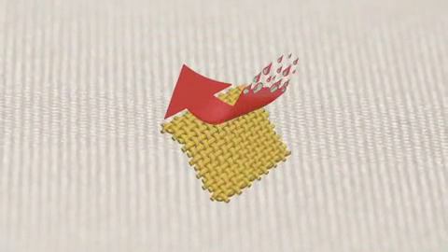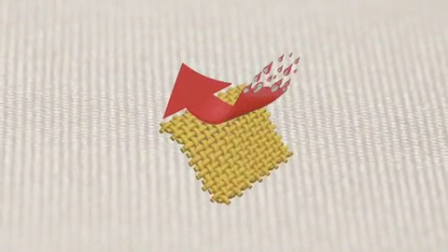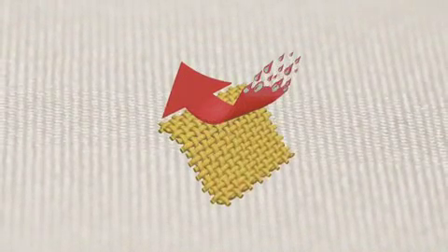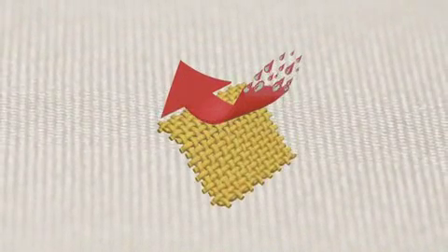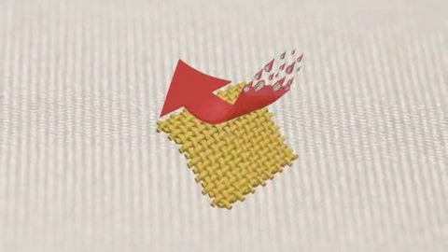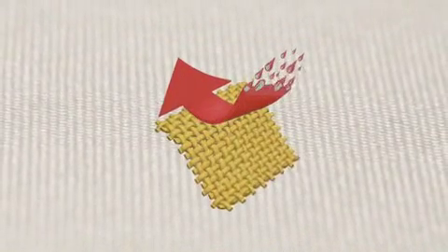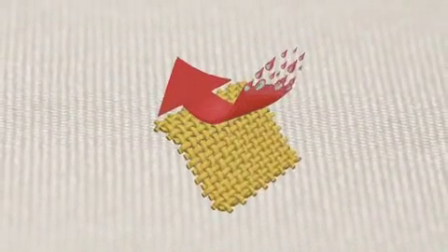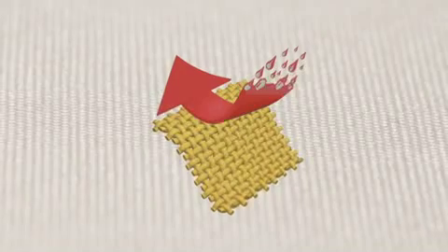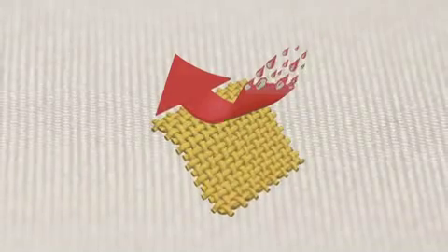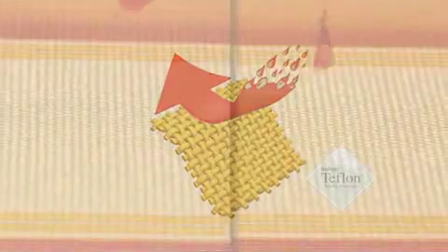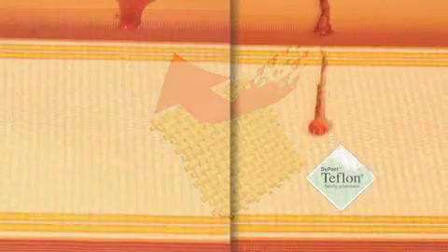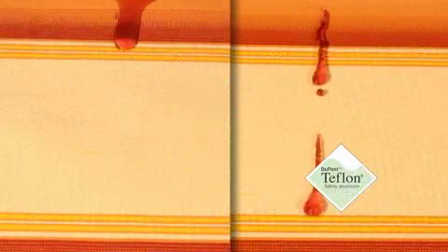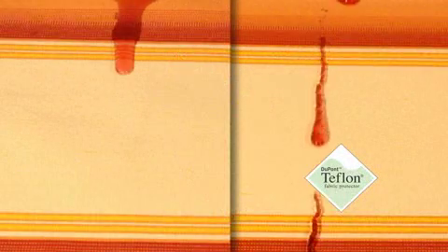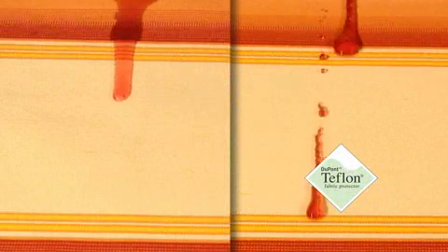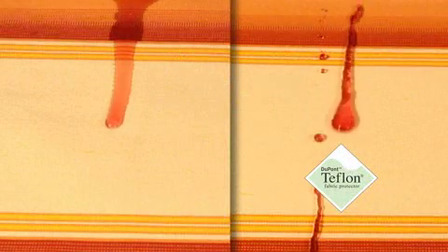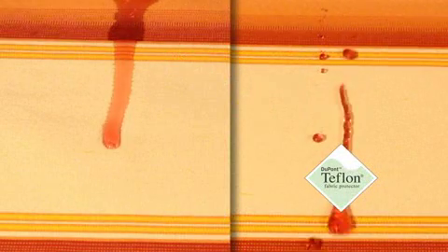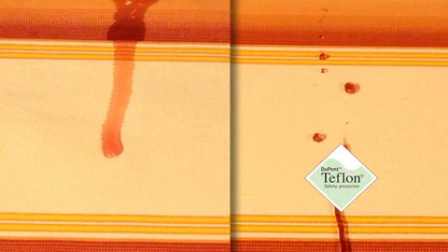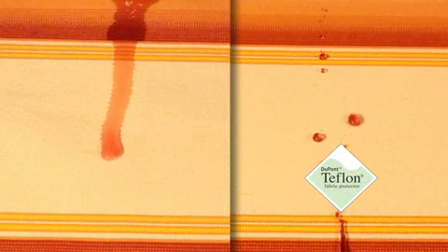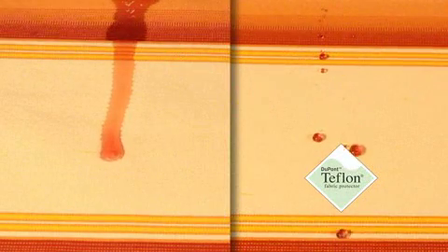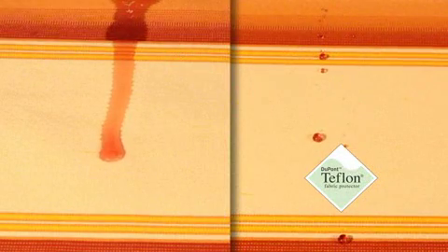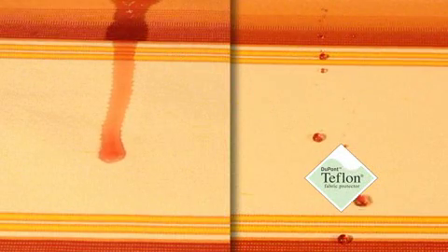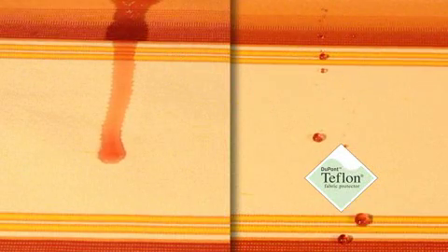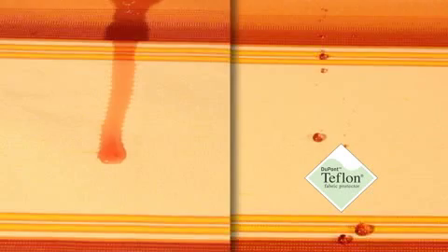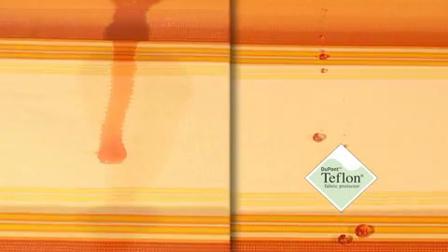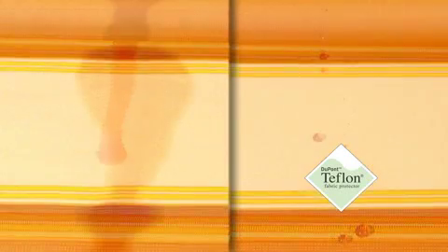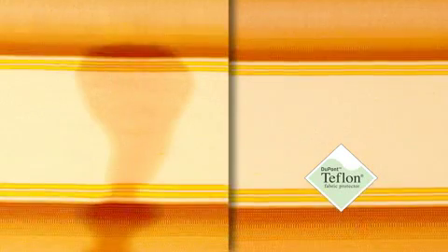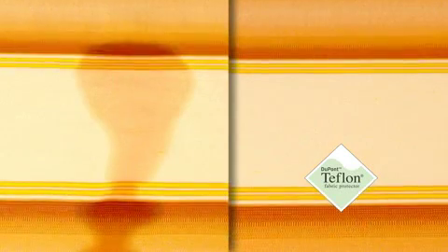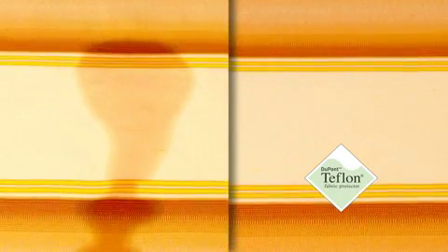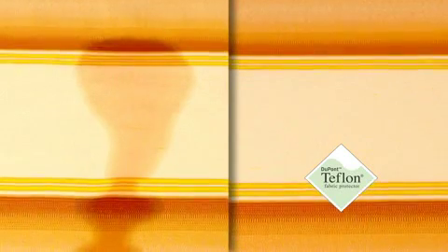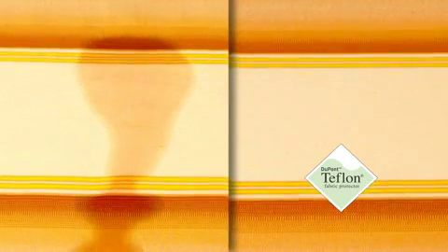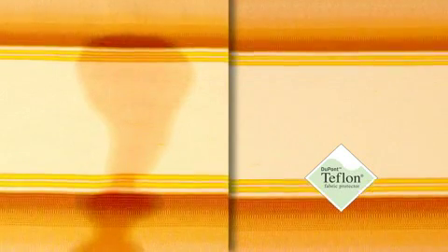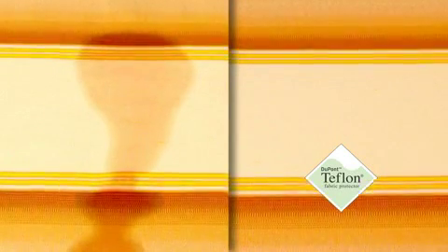Teflon Fabric Protector forms a molecular barrier around each individual fibre of the fabric. This barrier lowers the critical surface tension of the fabric, so it repels most water and oil-based liquids.